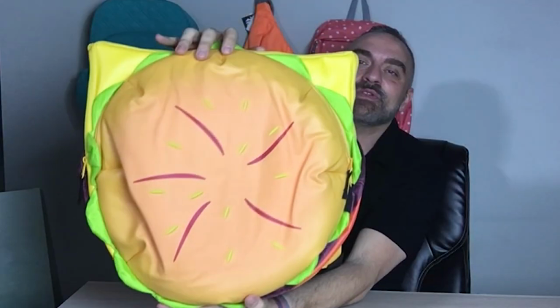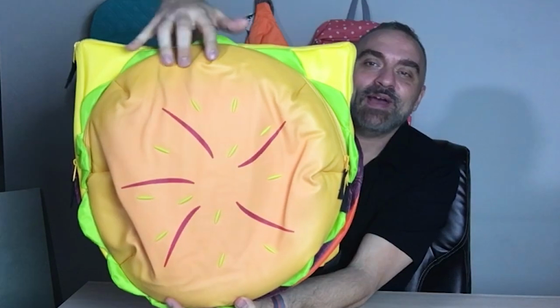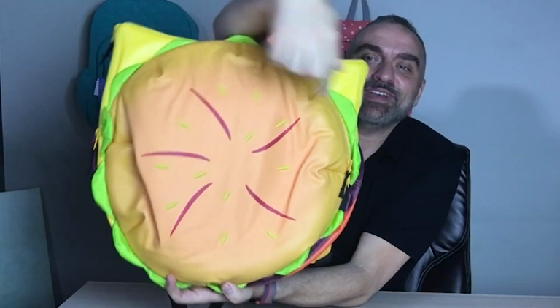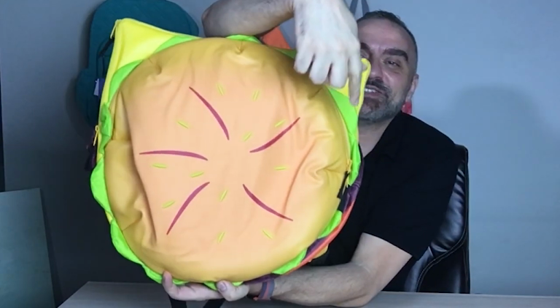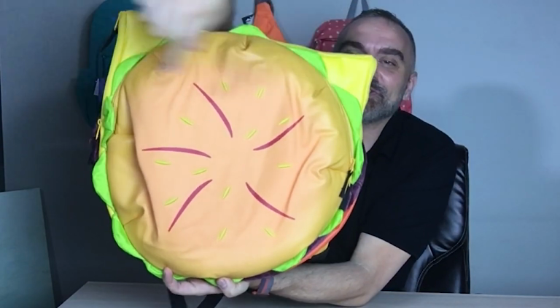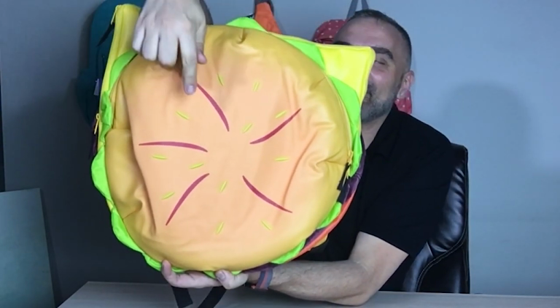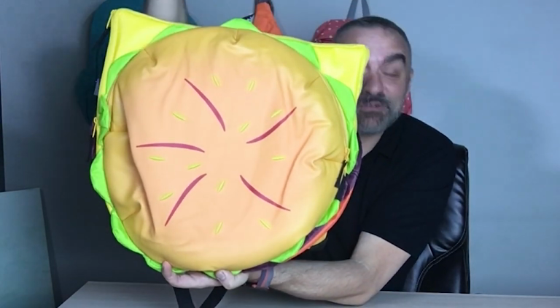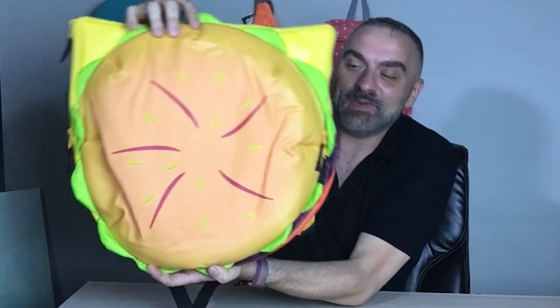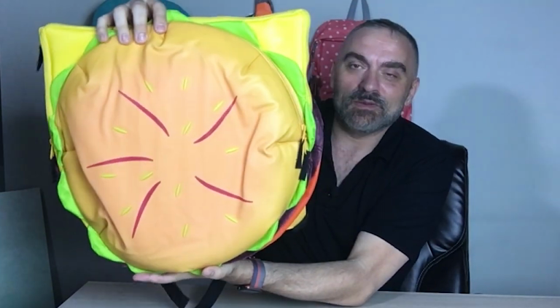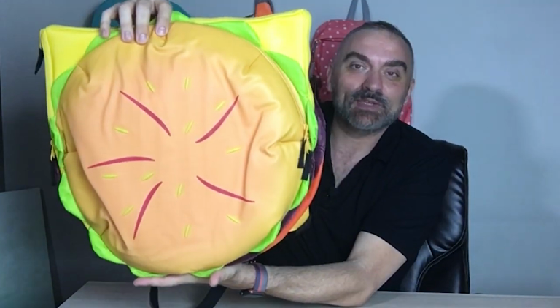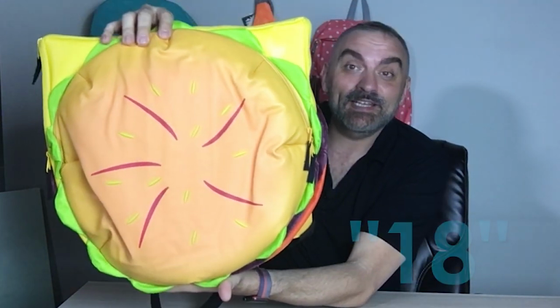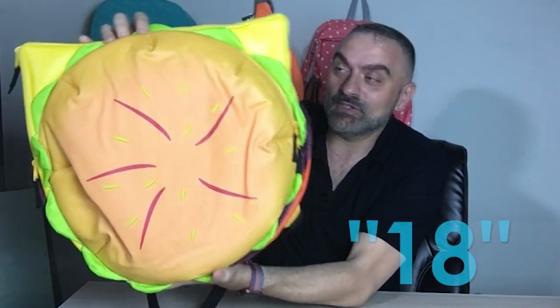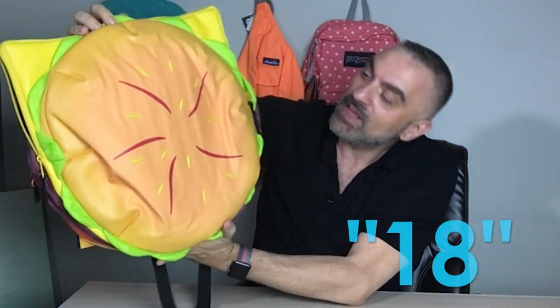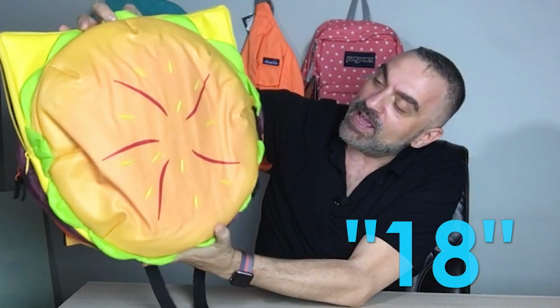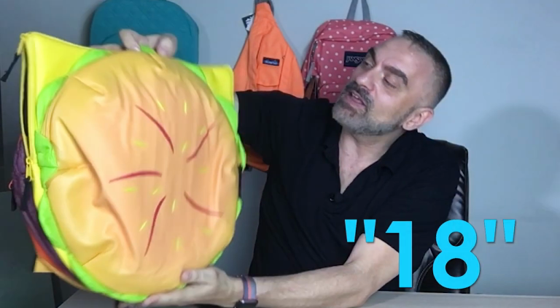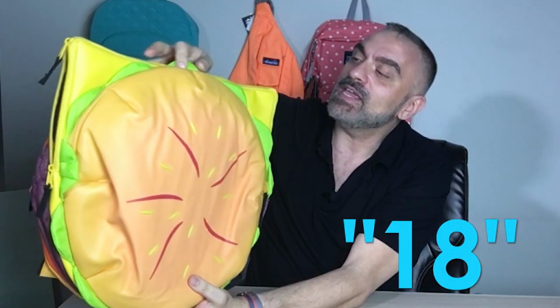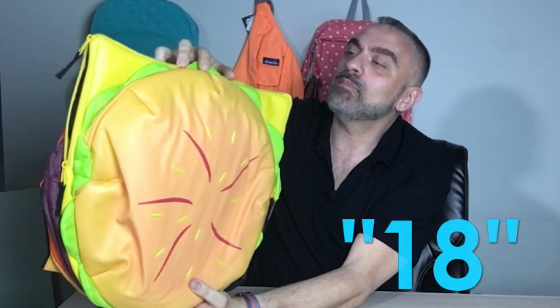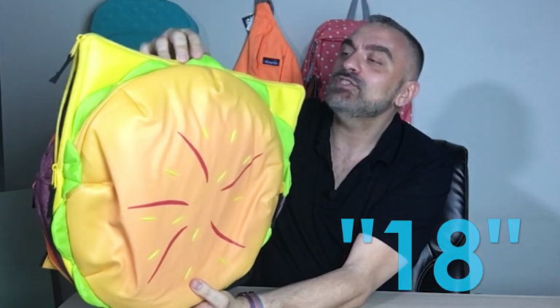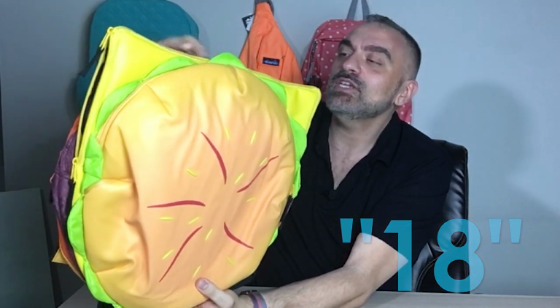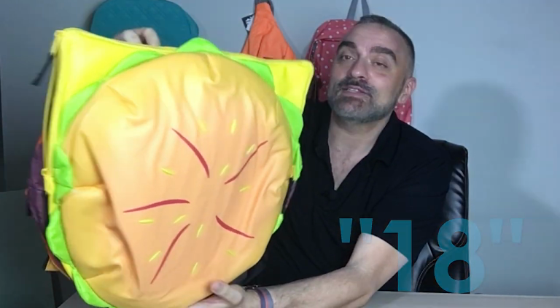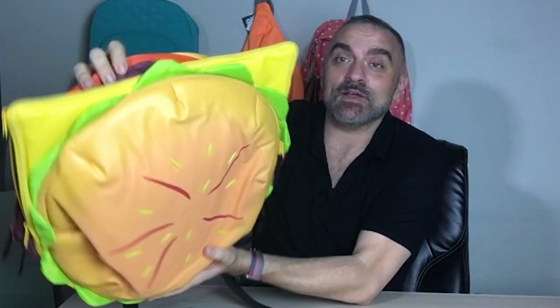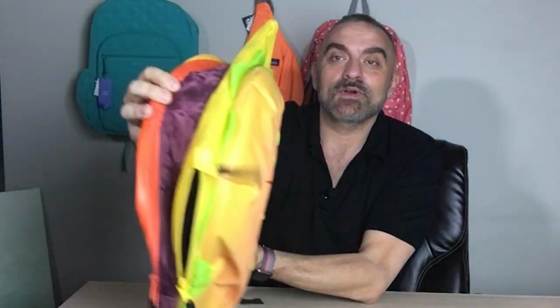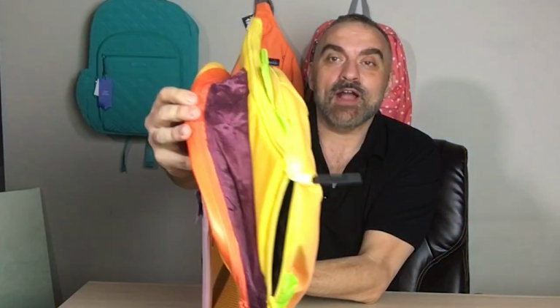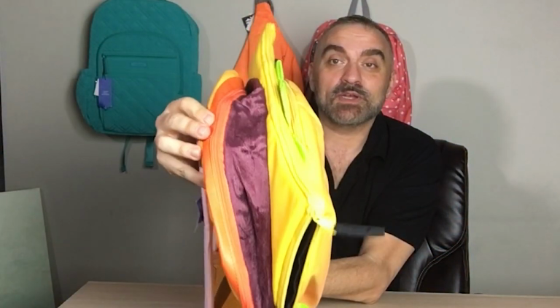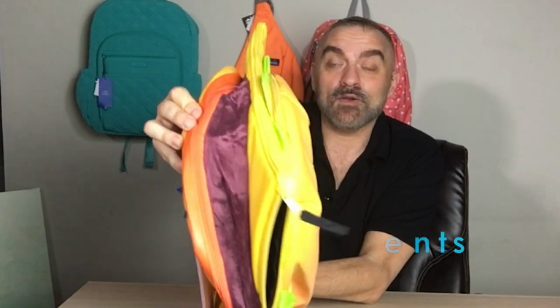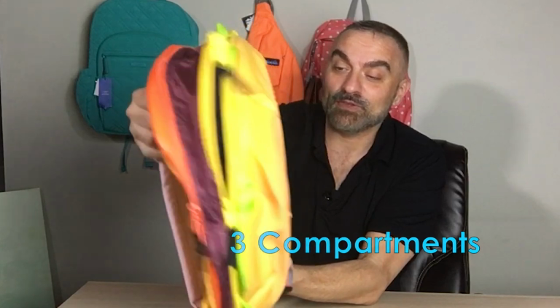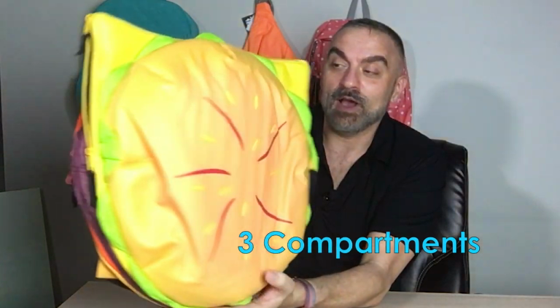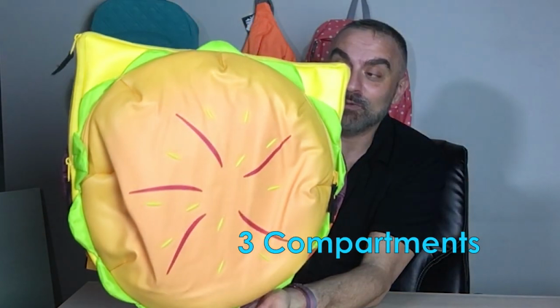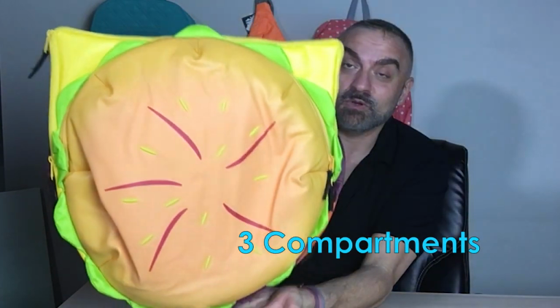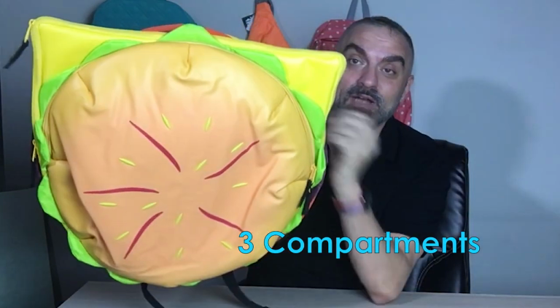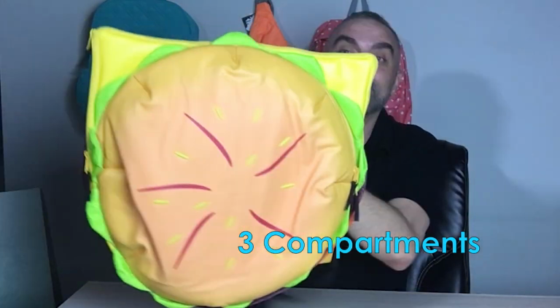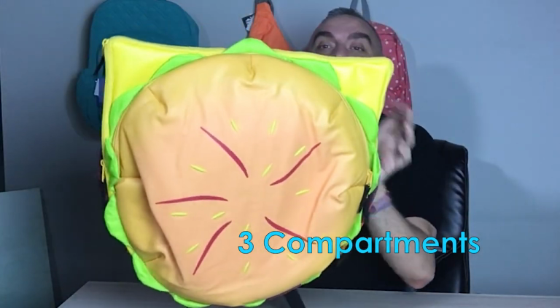The backpack measures approximately 18 inches left to right and up and down. The bun, cheese, and tomato are actual compartments, and I was just blown away at how spacious this is.